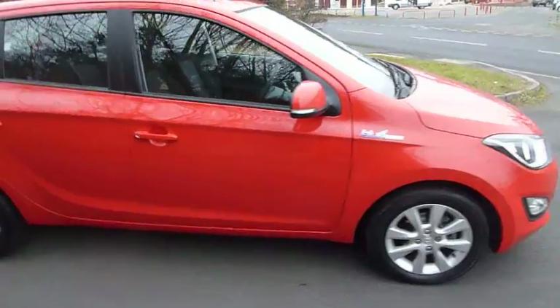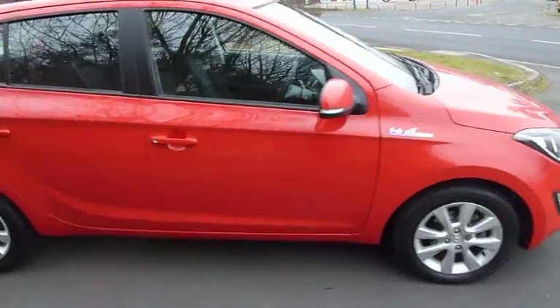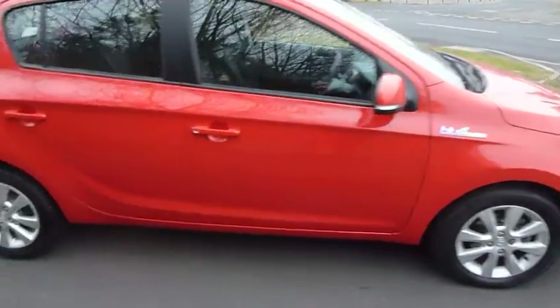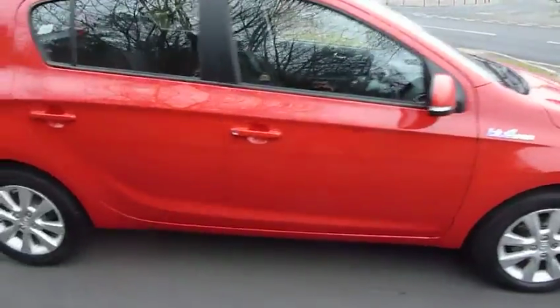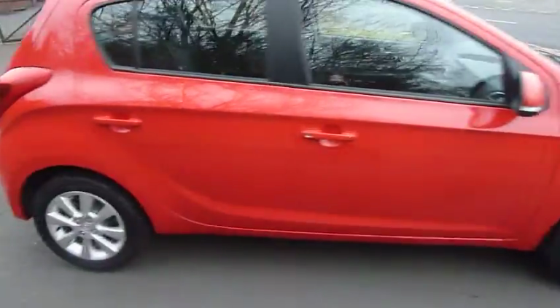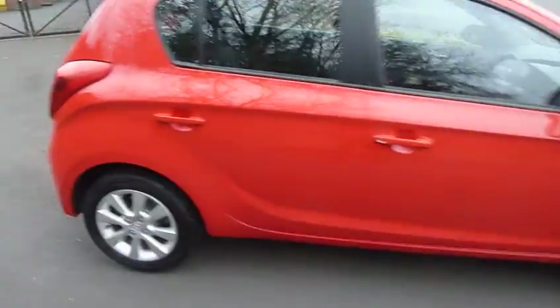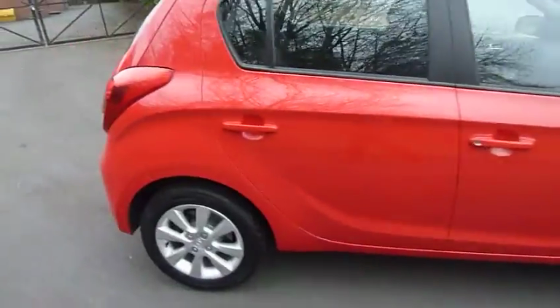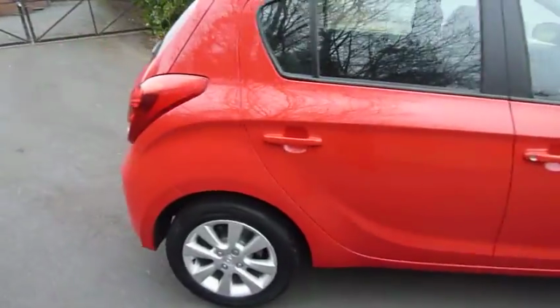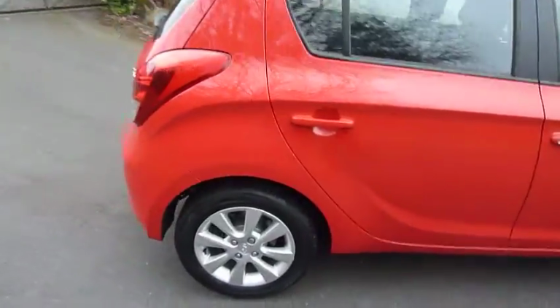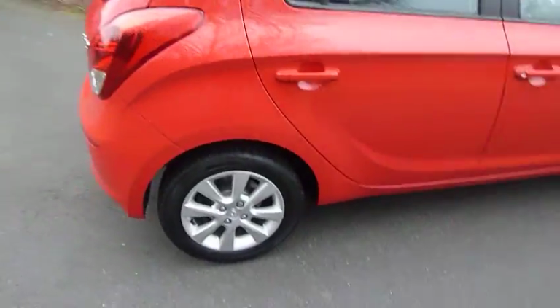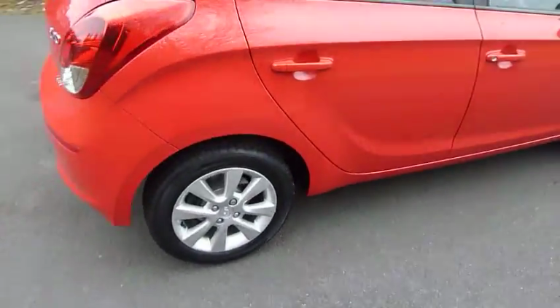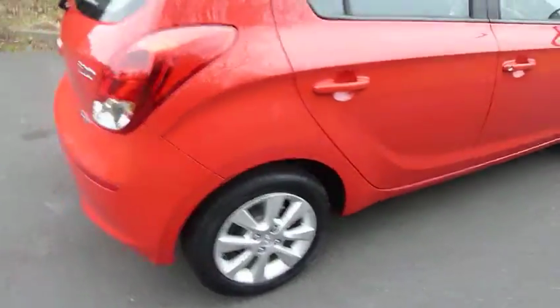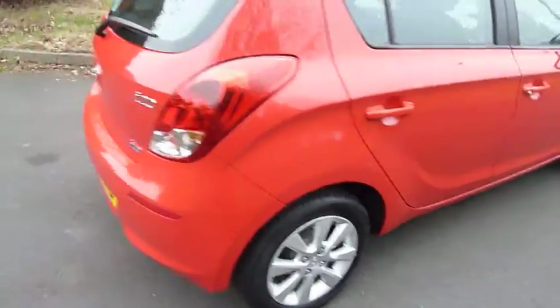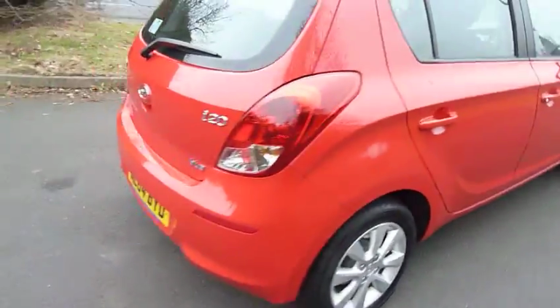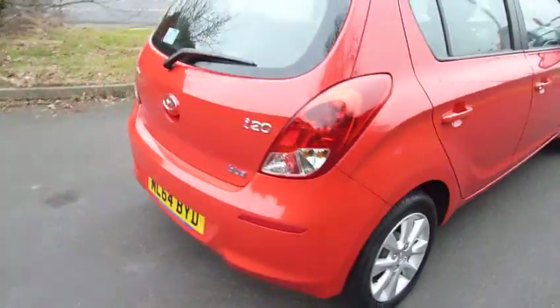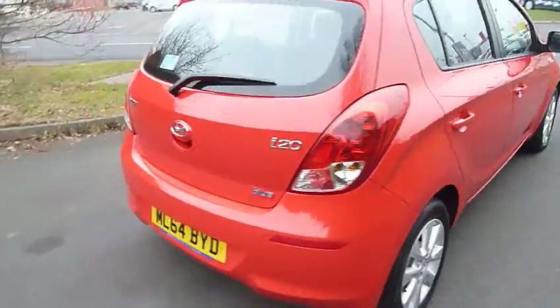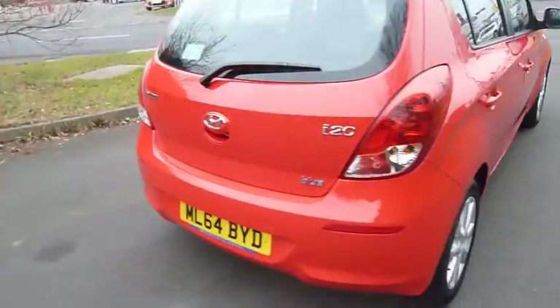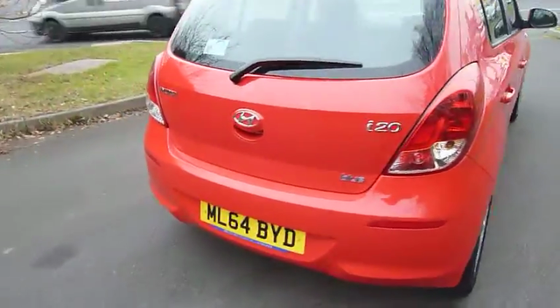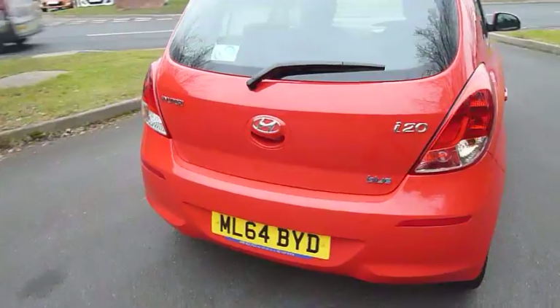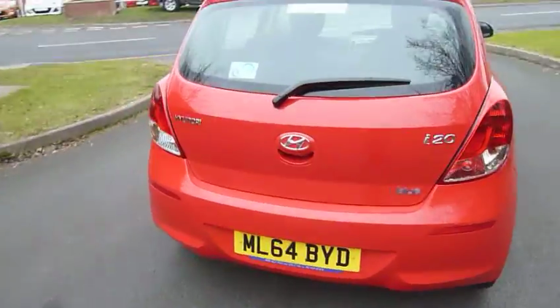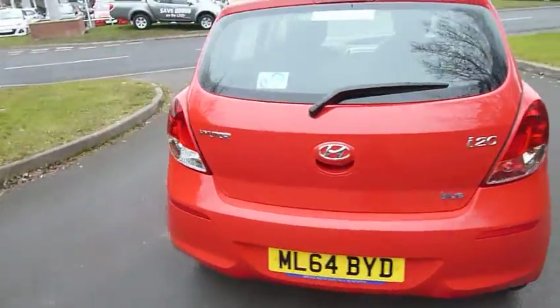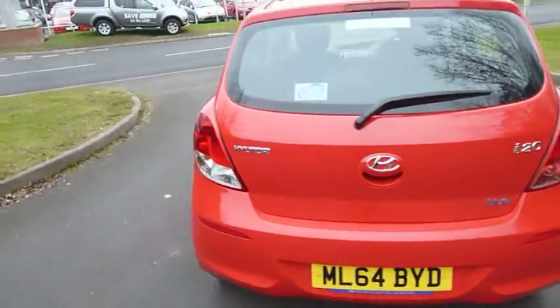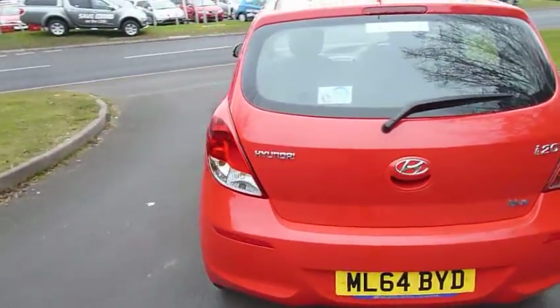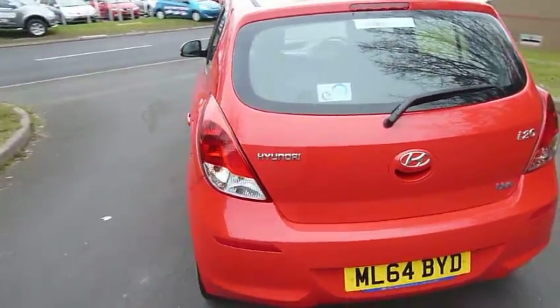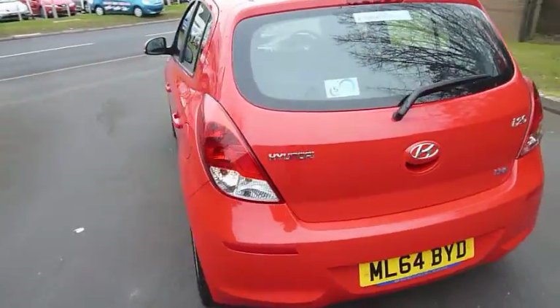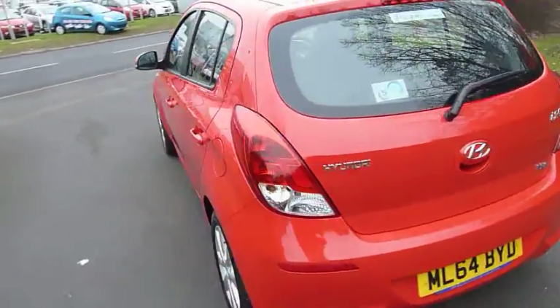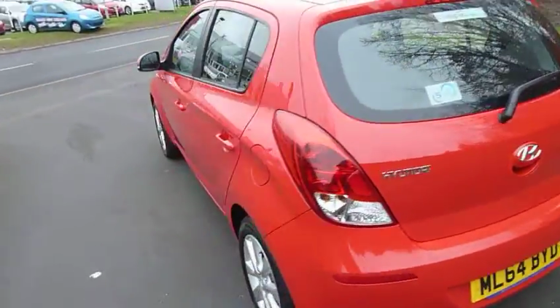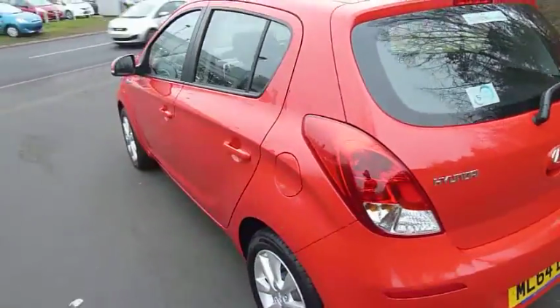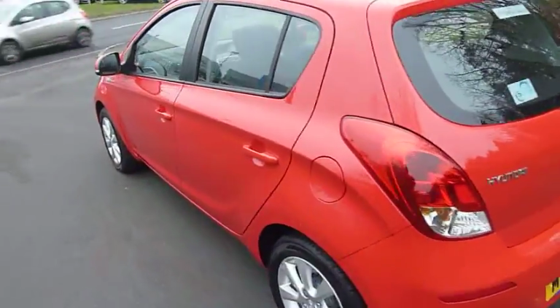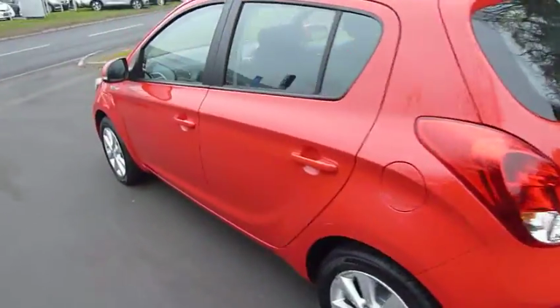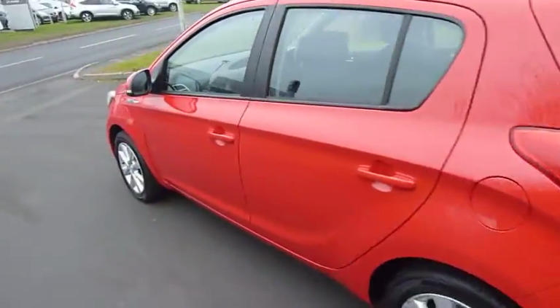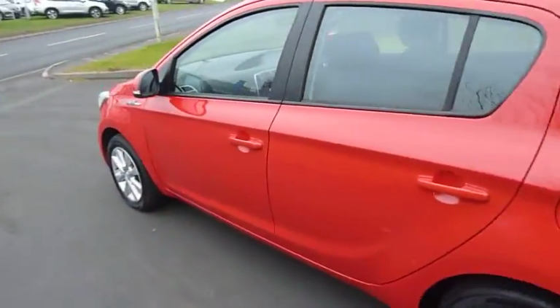It's accompanied by nice 15 inch silver alloy wheels, with special tyres there too. I'm going to briefly show around the outside of the car and then move on to the inside.